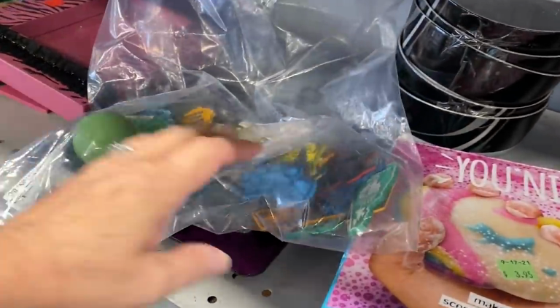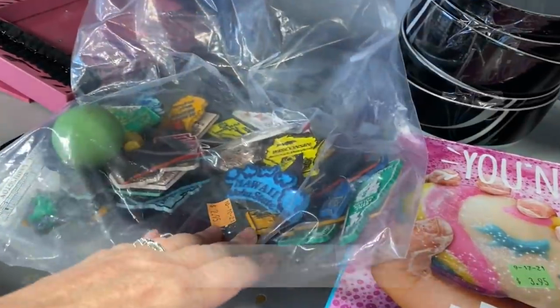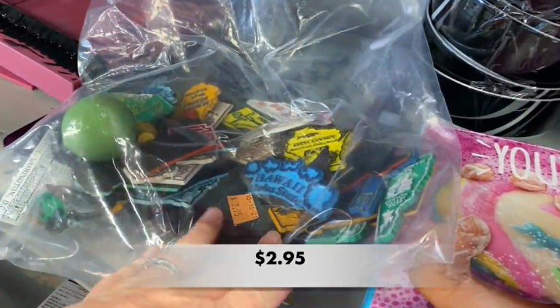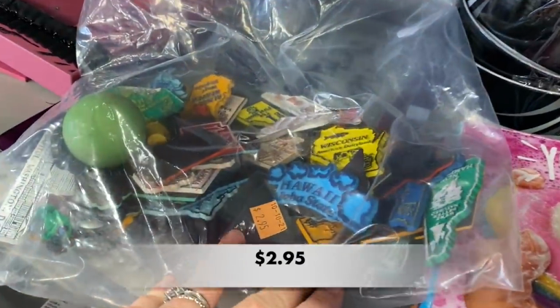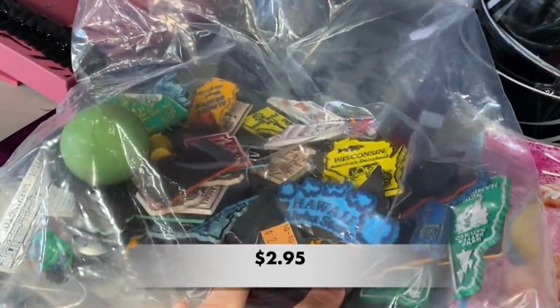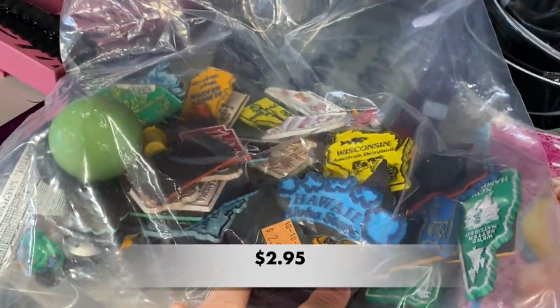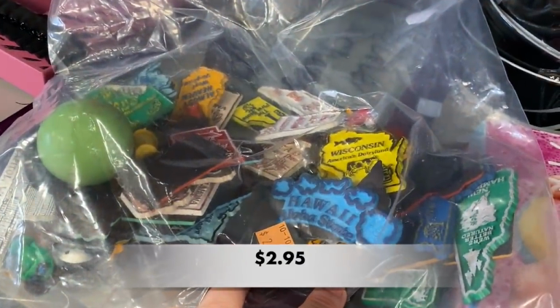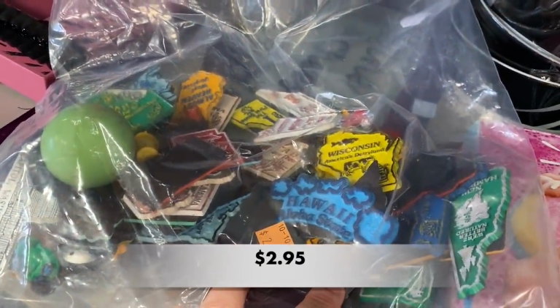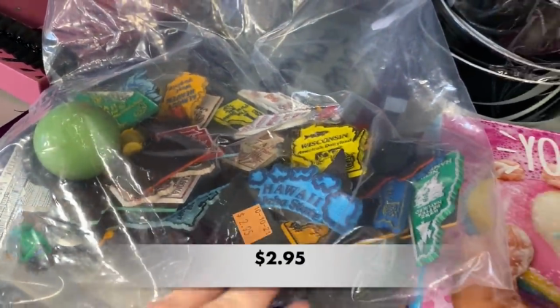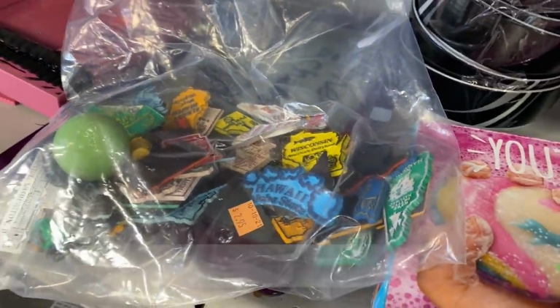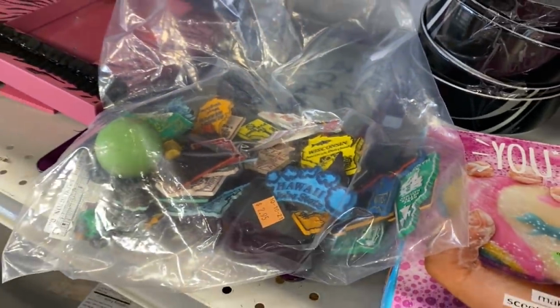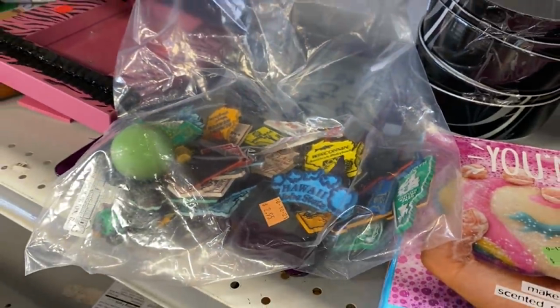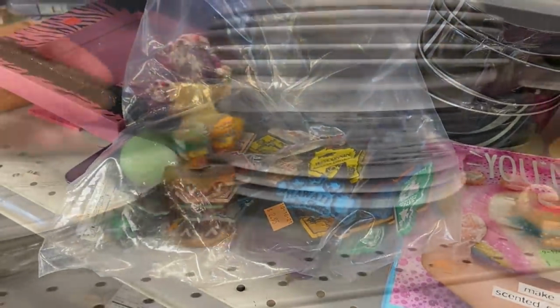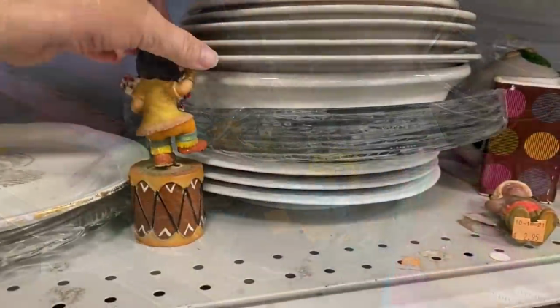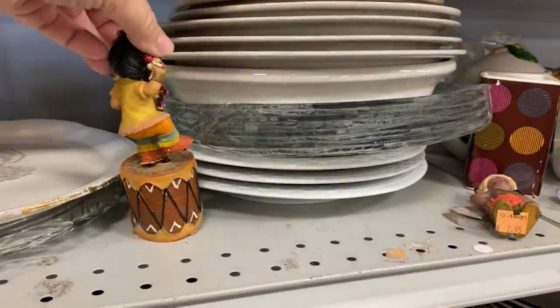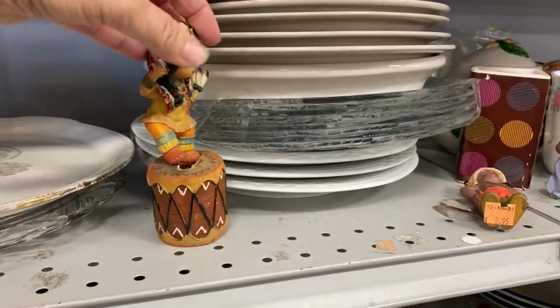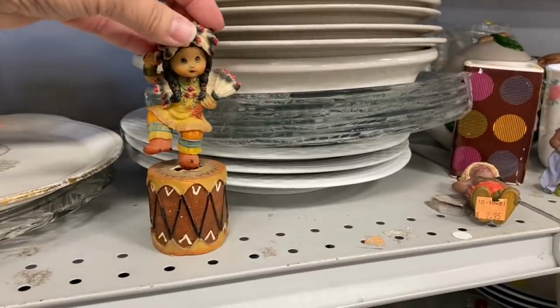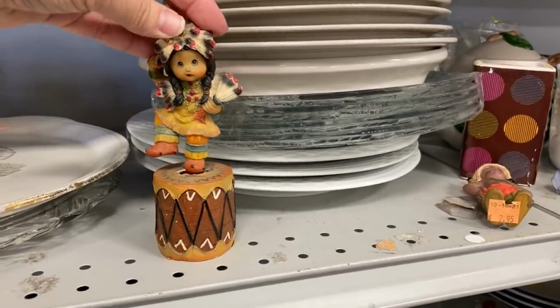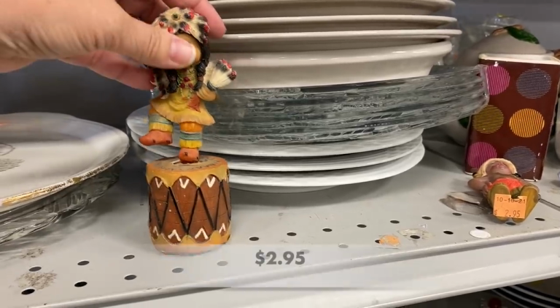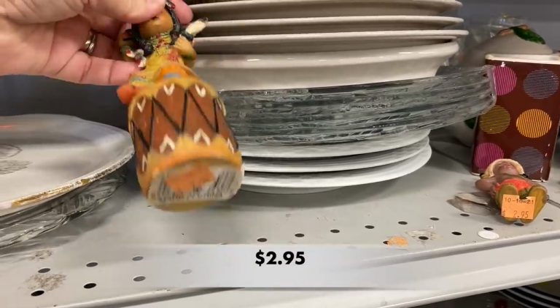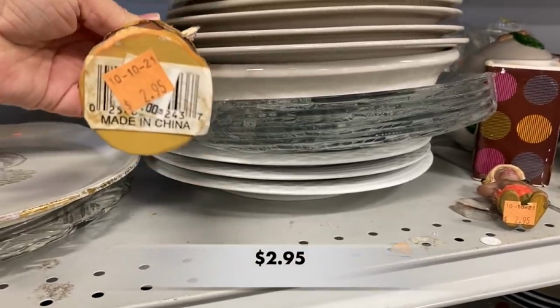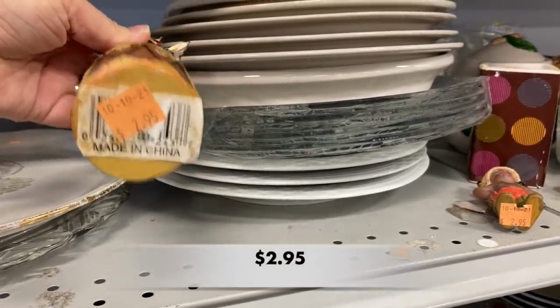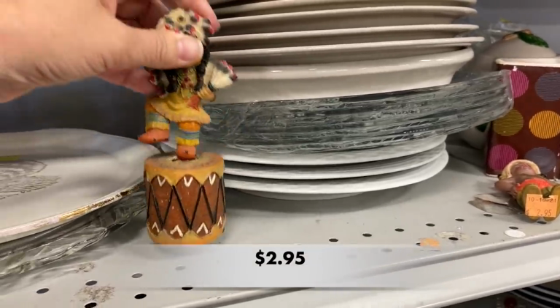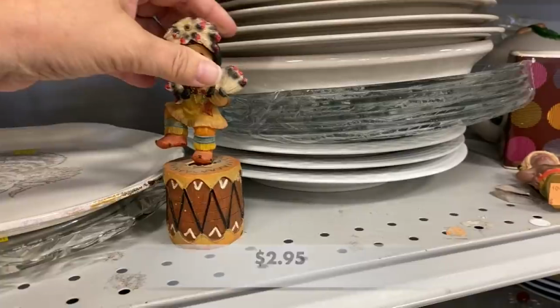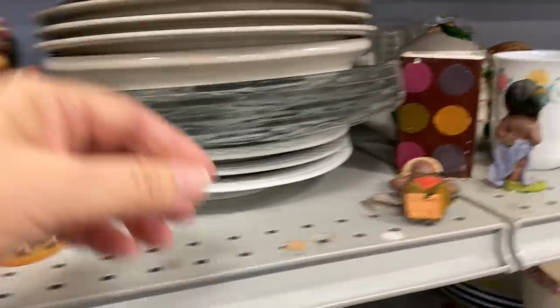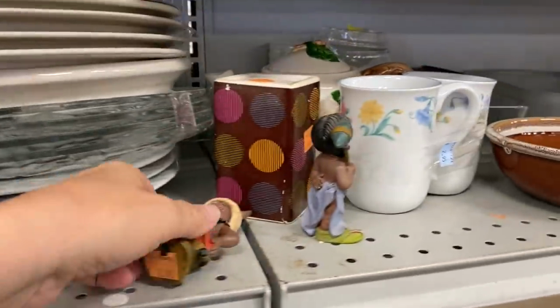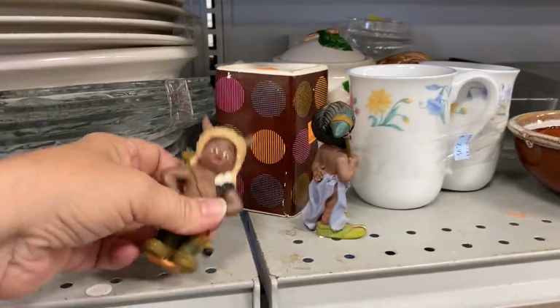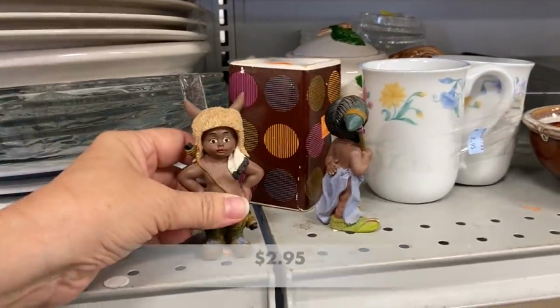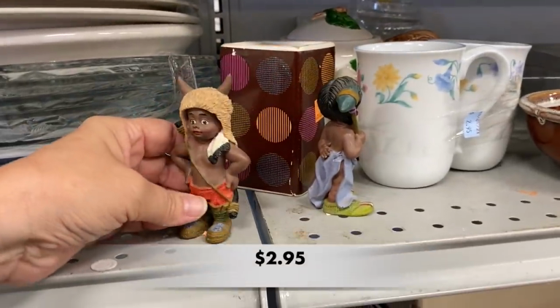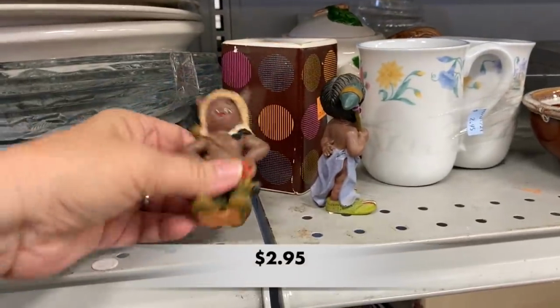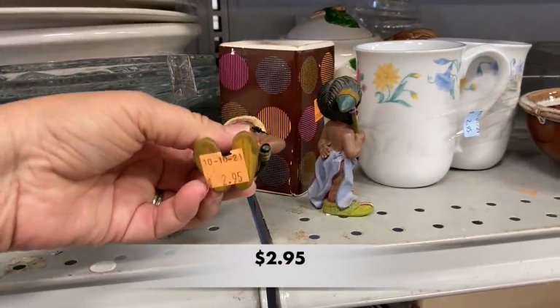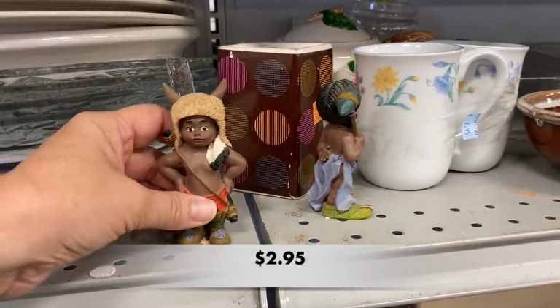These vintage refrigerator magnets of the different states might be worth a little money if all of the states are there. I just had to check out these cute resin Native American children figurines — they were darling but a little too expensive for me.